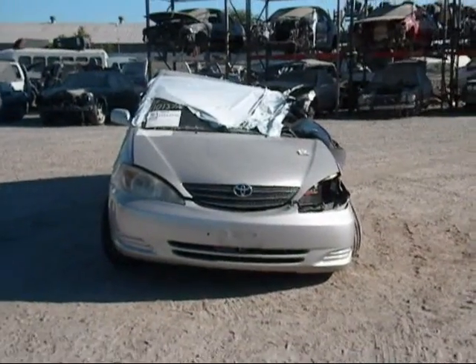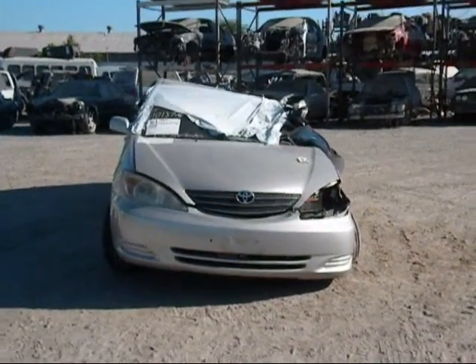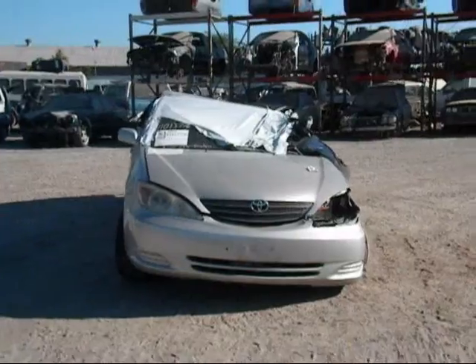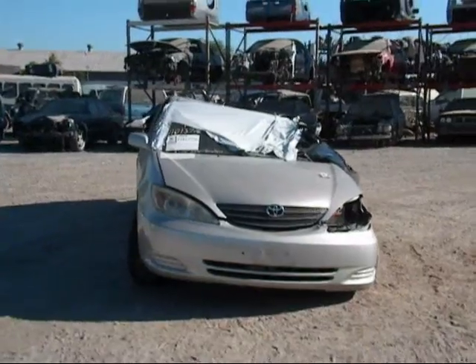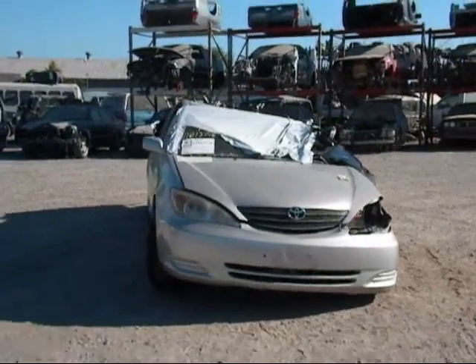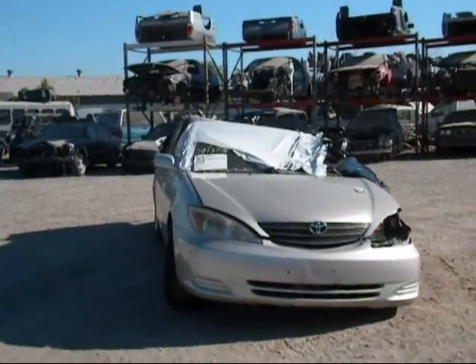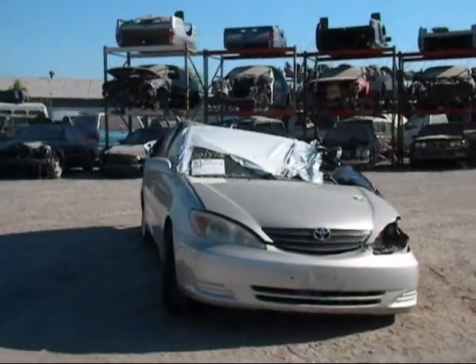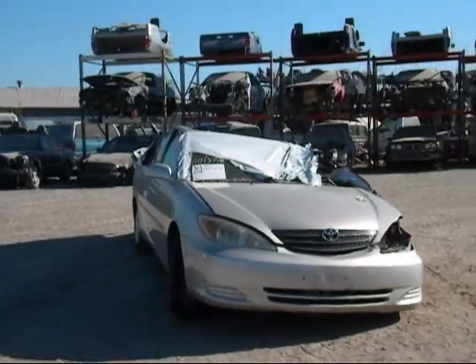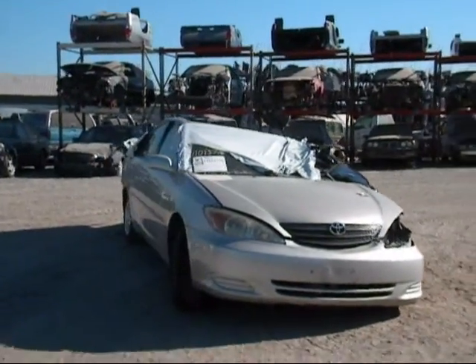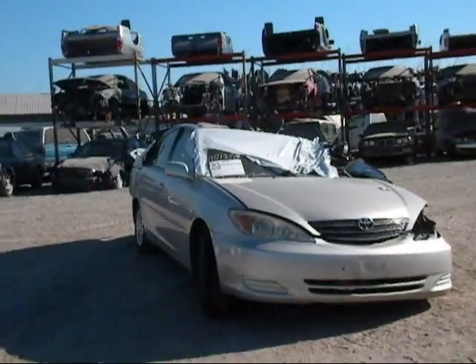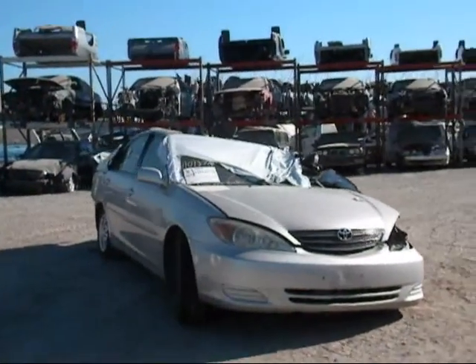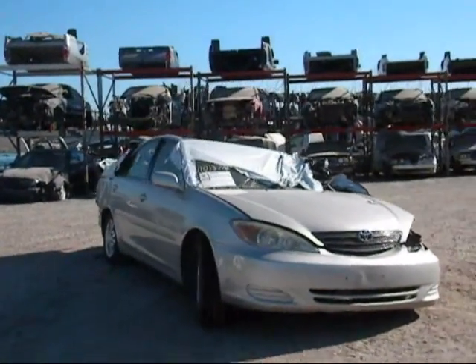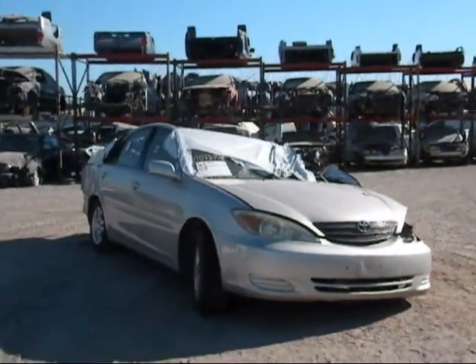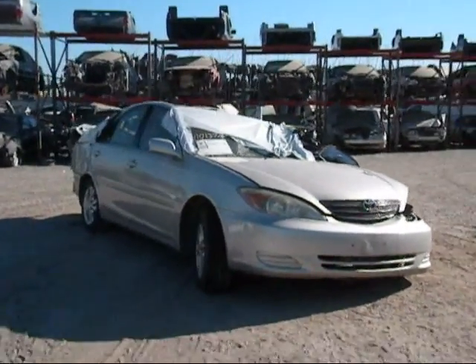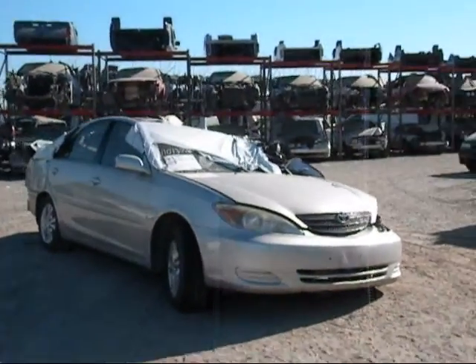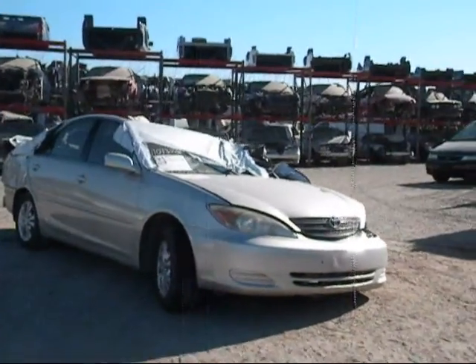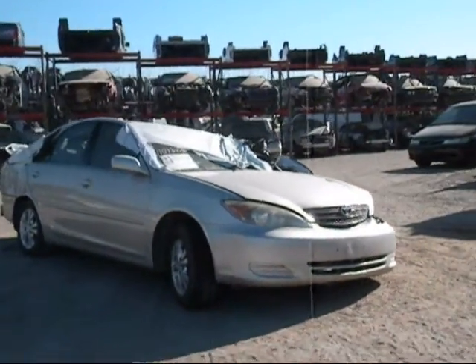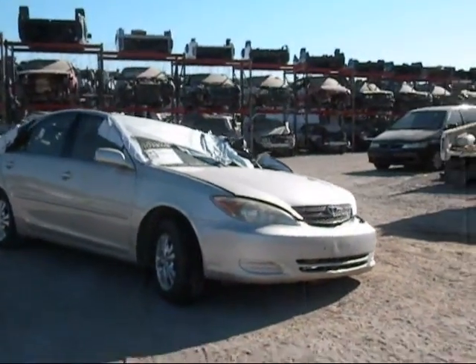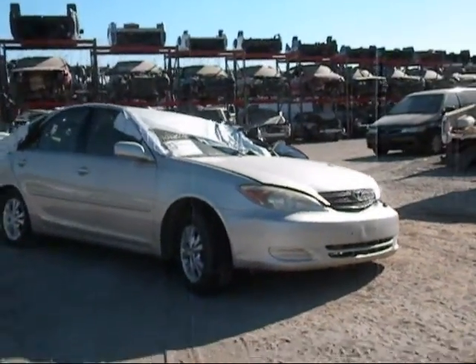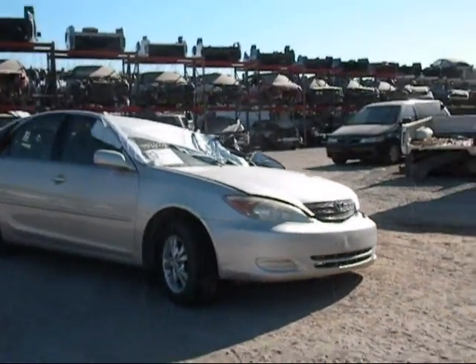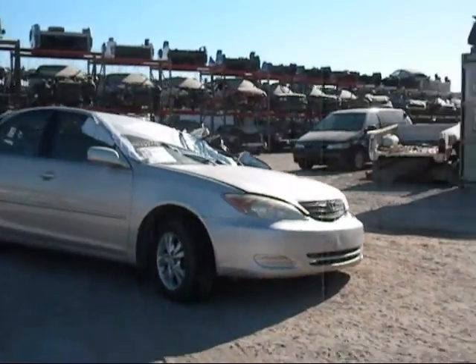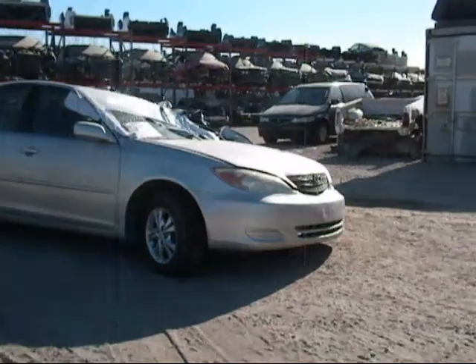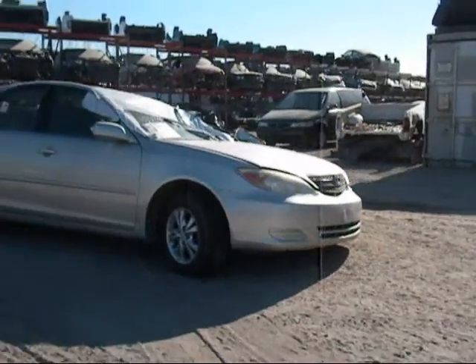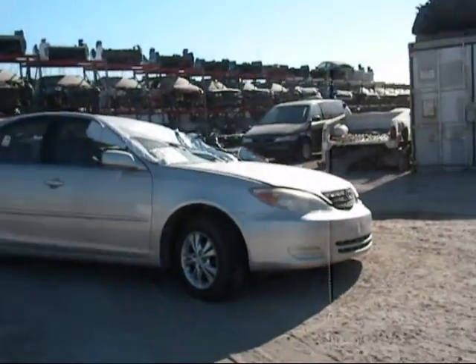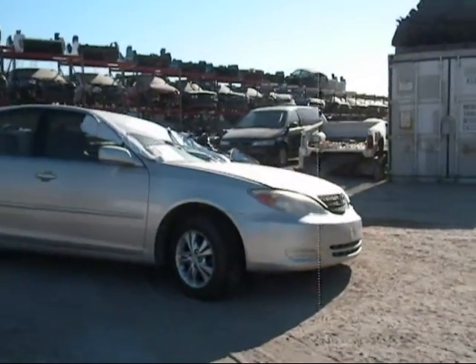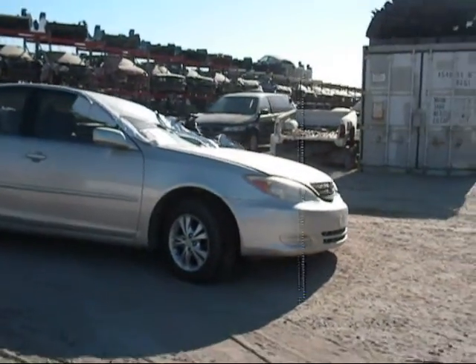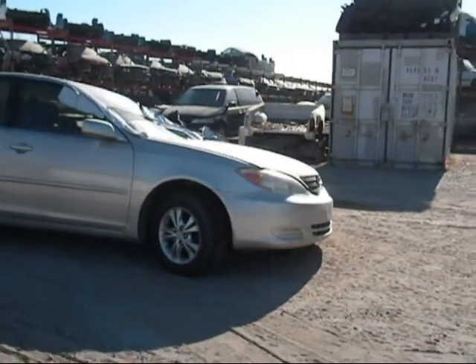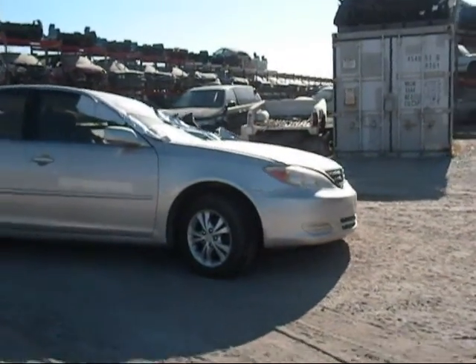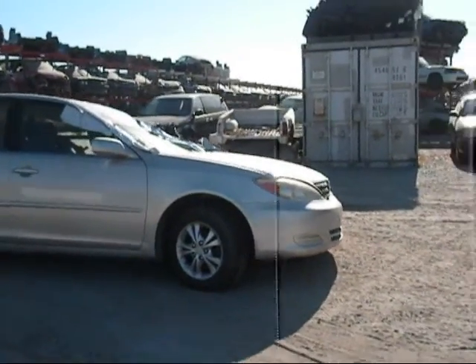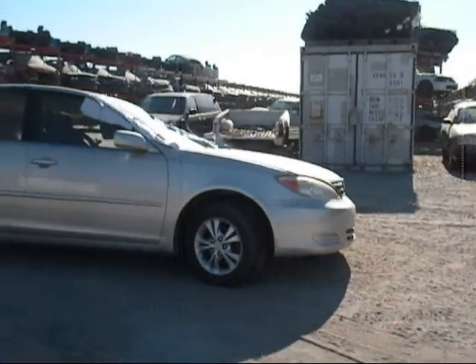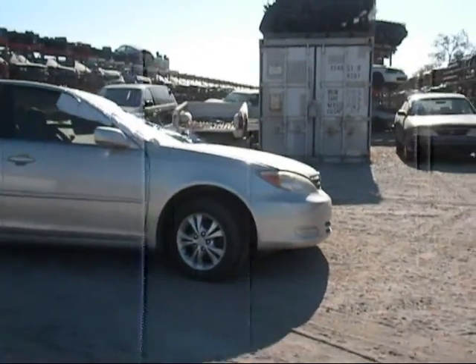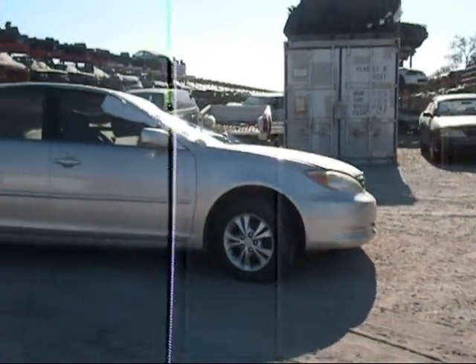Welcome to Fresno TAP Recycling. Today we have a 2004 Toyota Camry. The front hood is in good condition. The front bumper is no good. The passenger side headlight is in good condition.